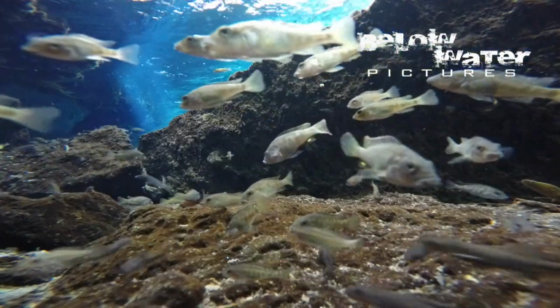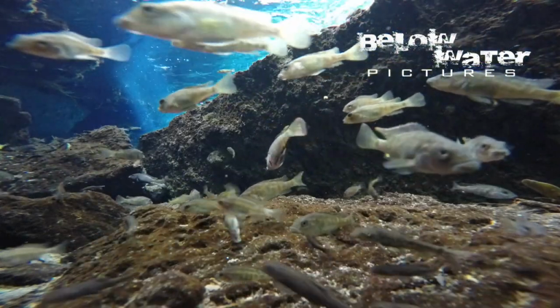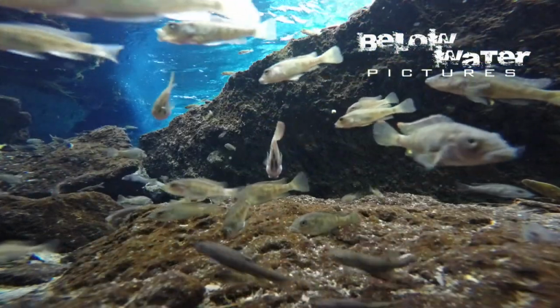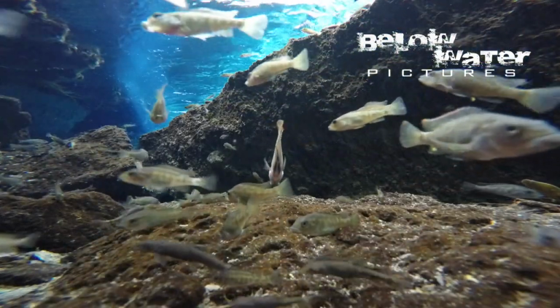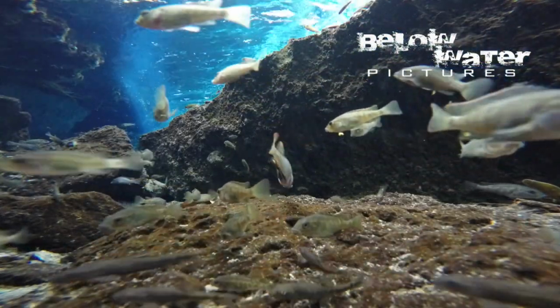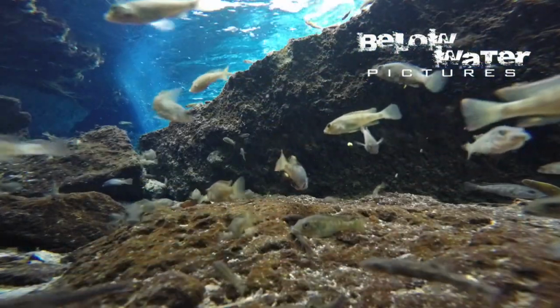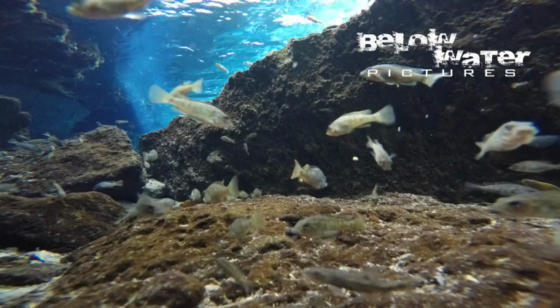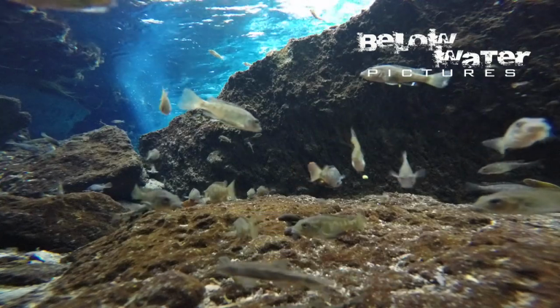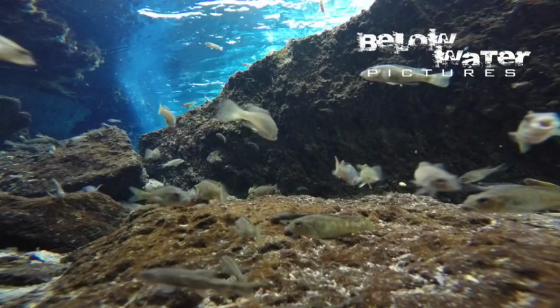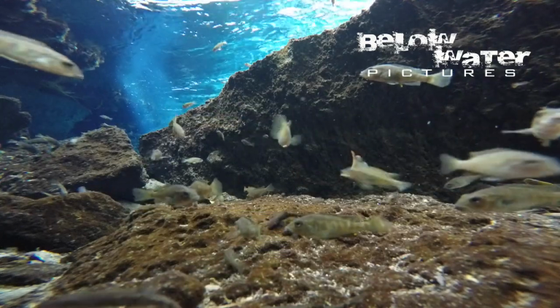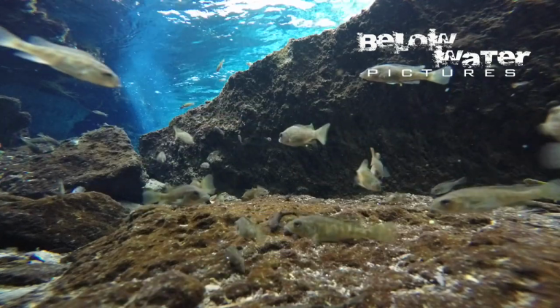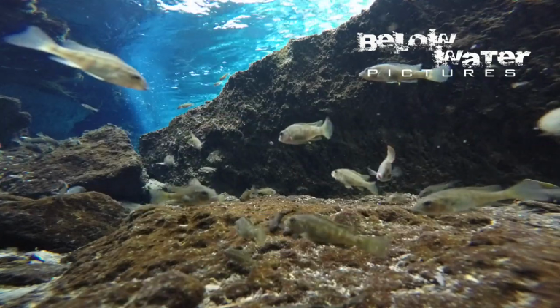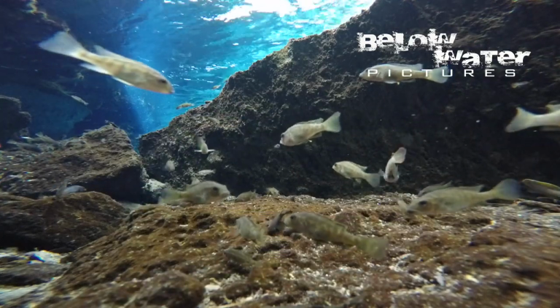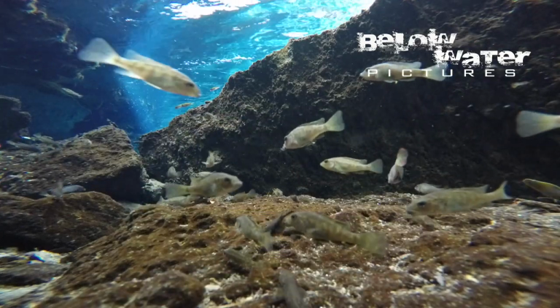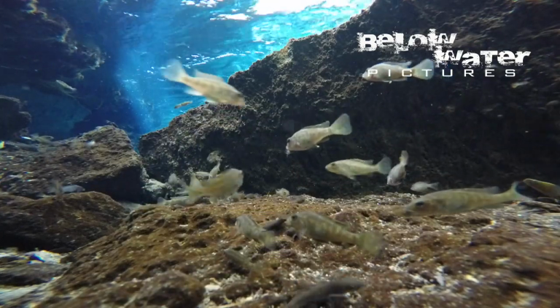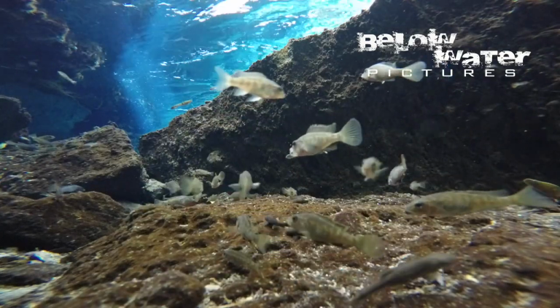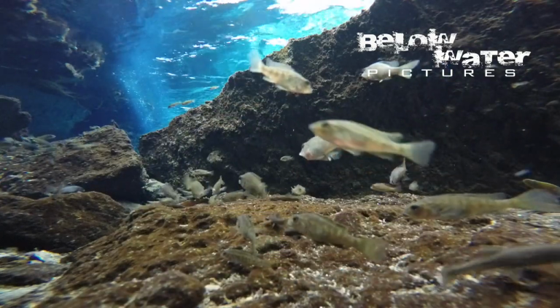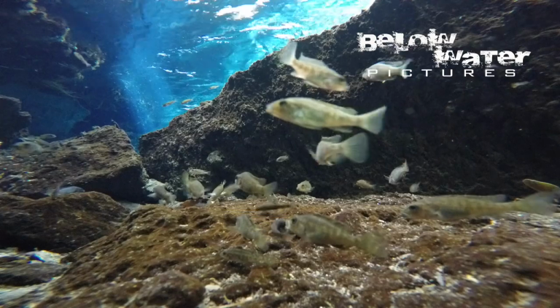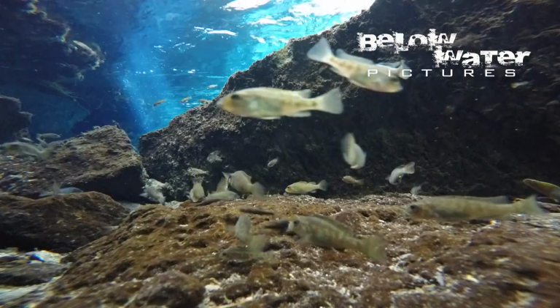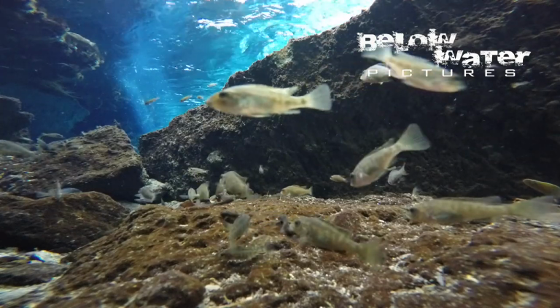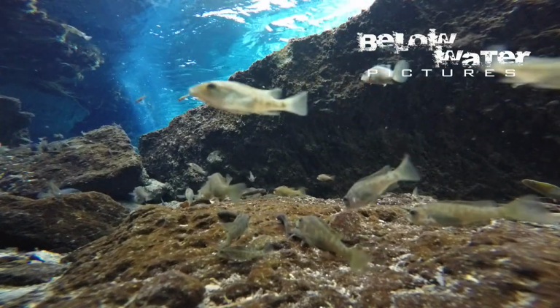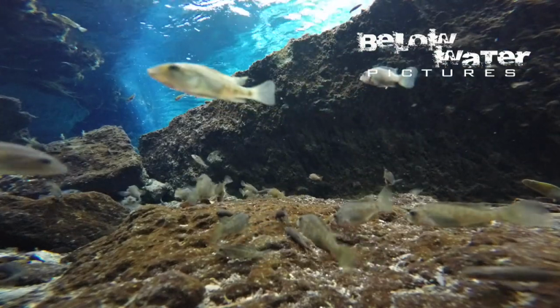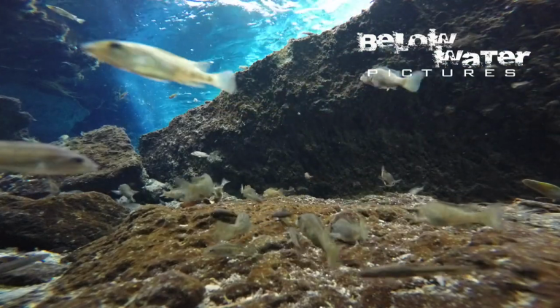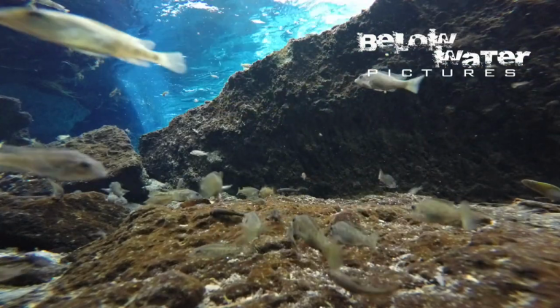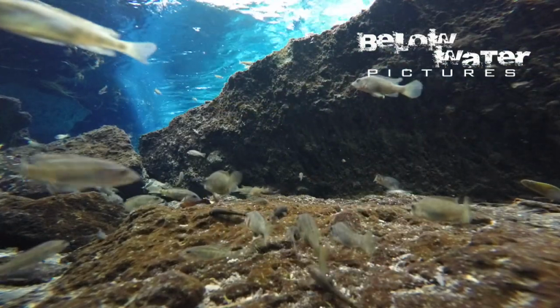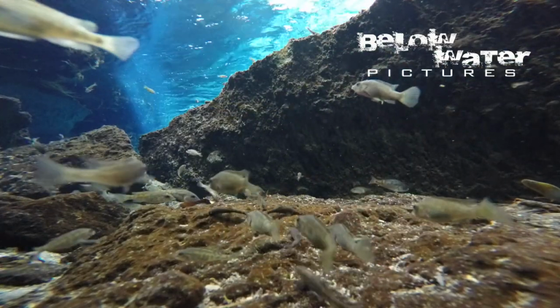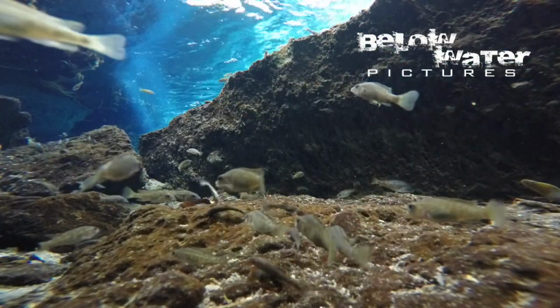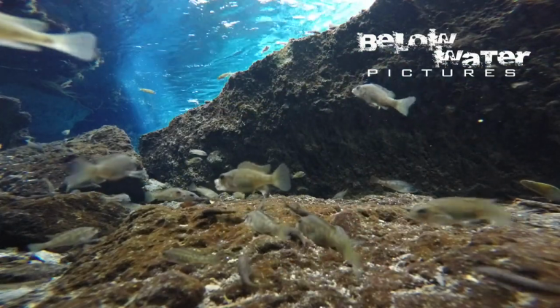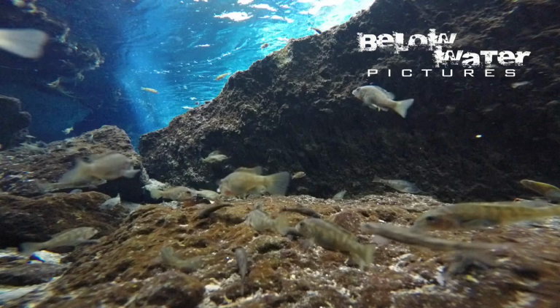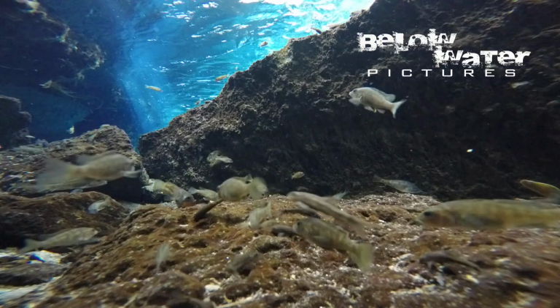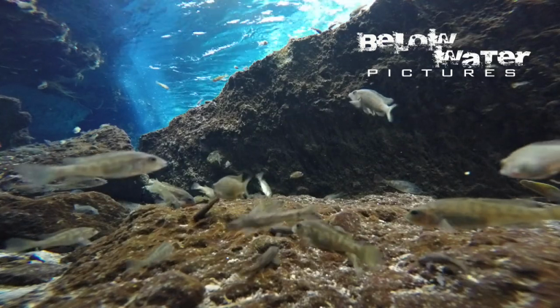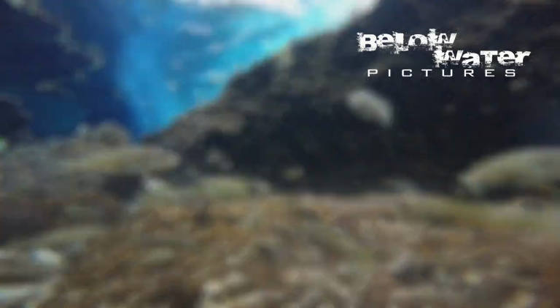The water gets deep quickly and there are some large boulders covered with a thin layer of algae and bacteria which the fish are feeding on. Both juvenile cichlids and the Gara are rasping algae off the higher areas of the boulders.